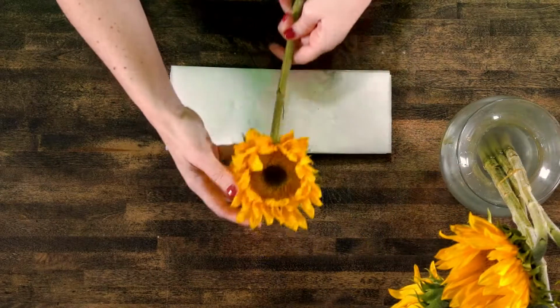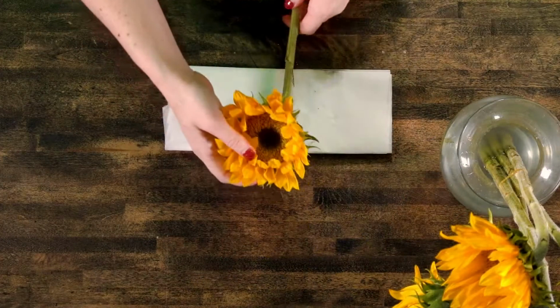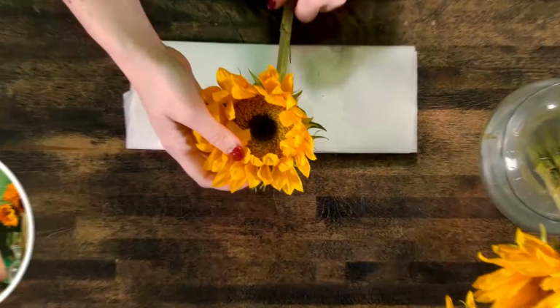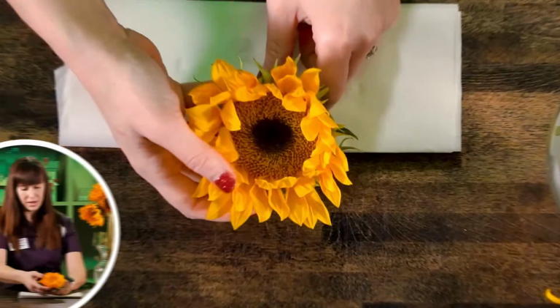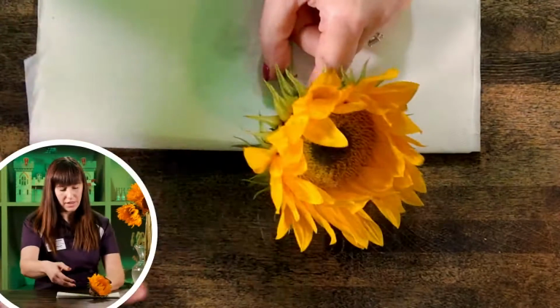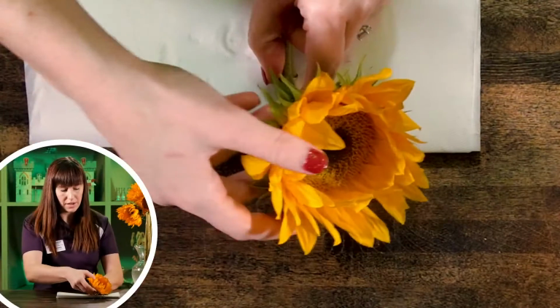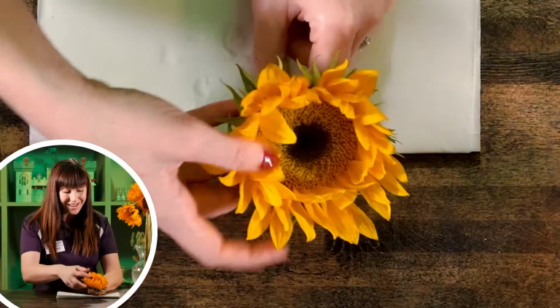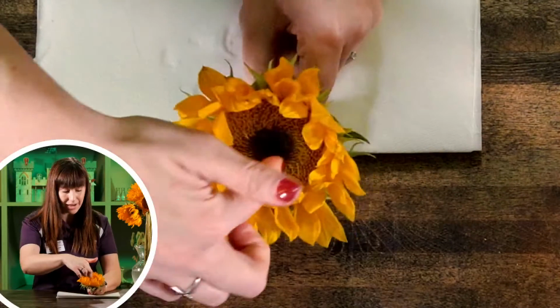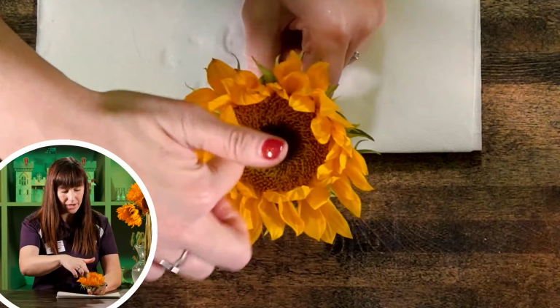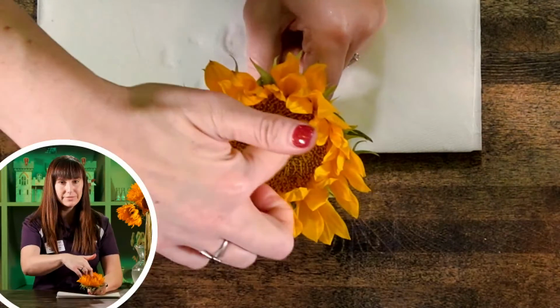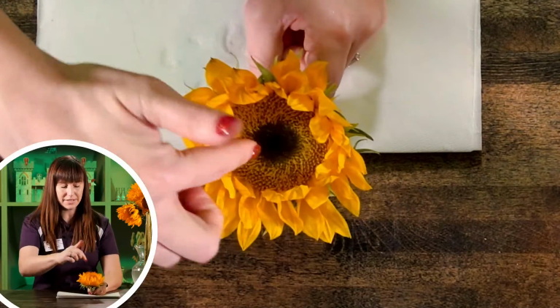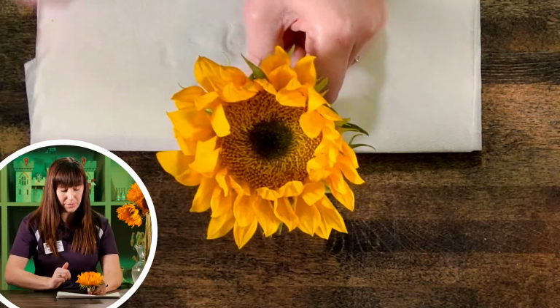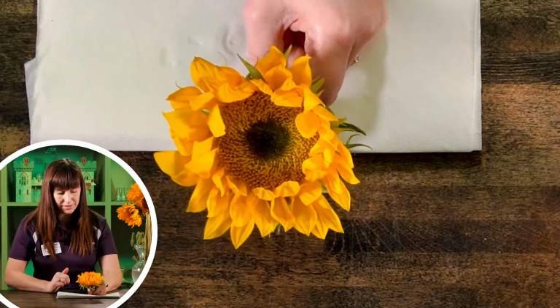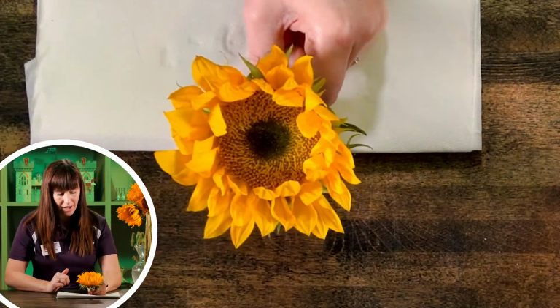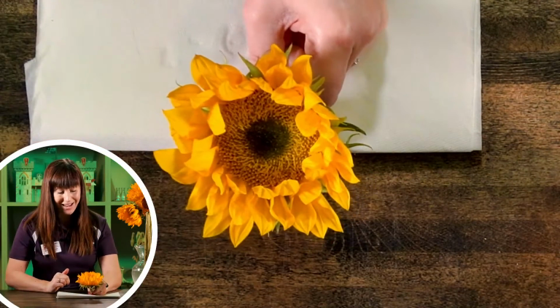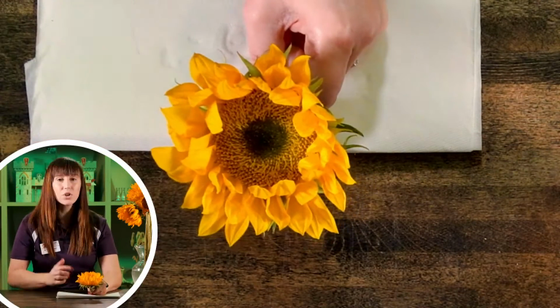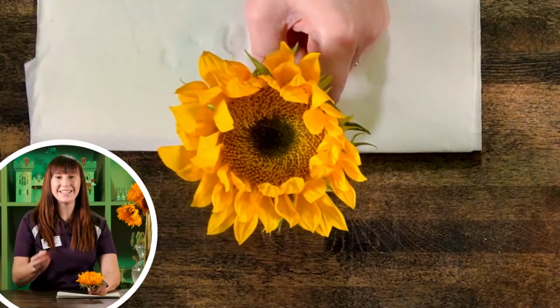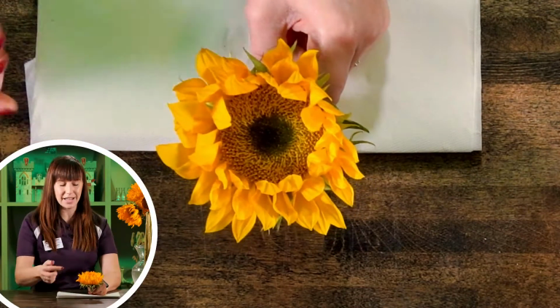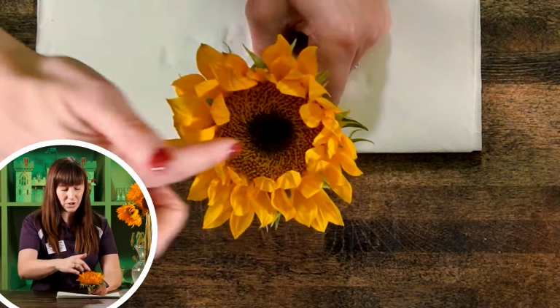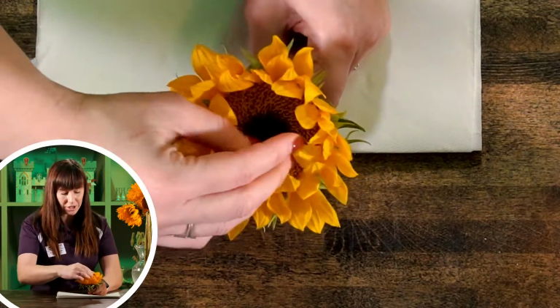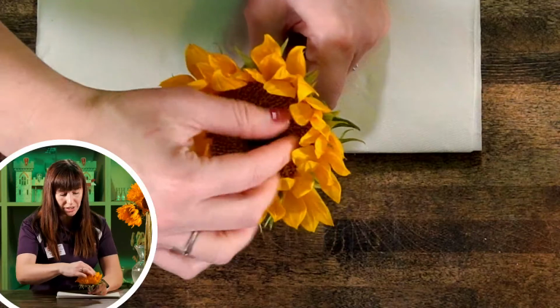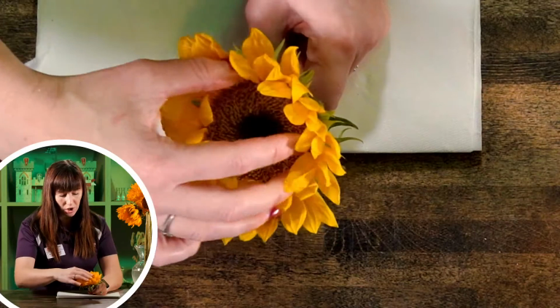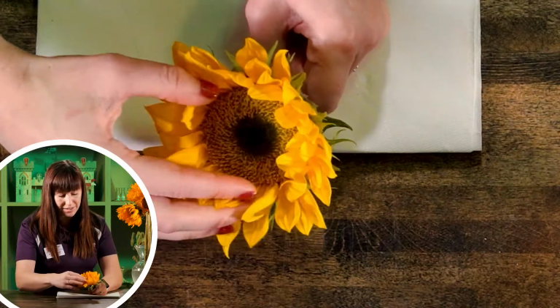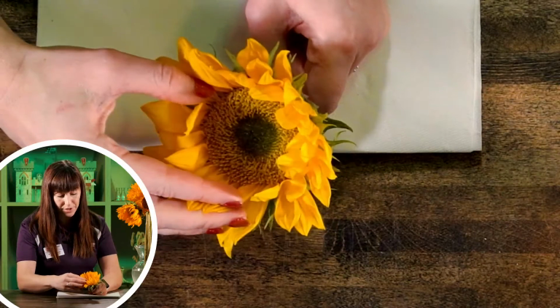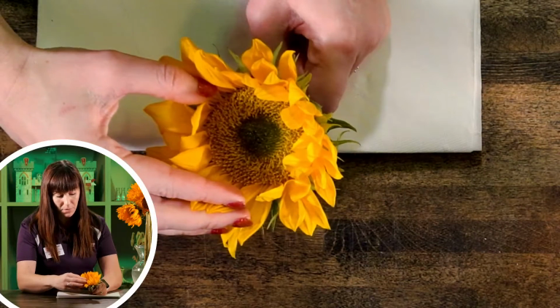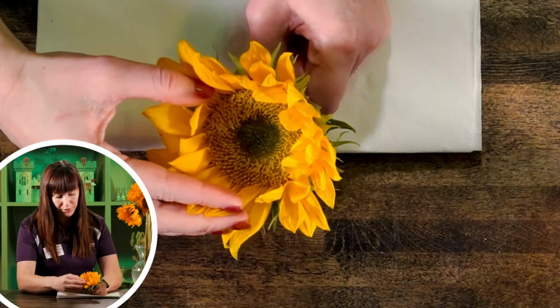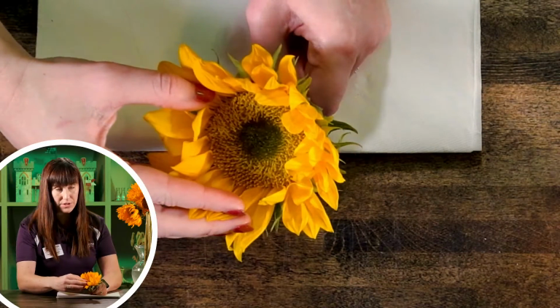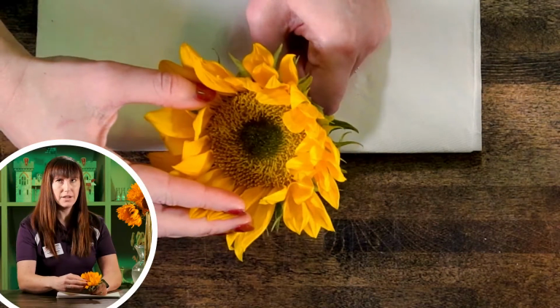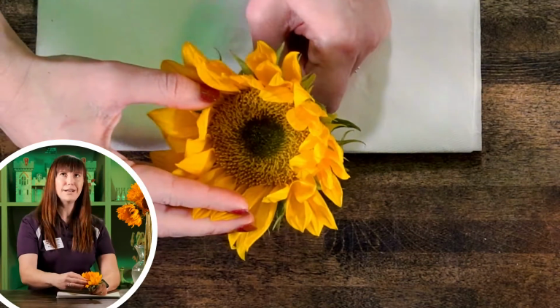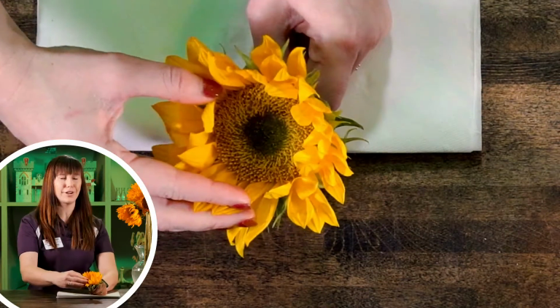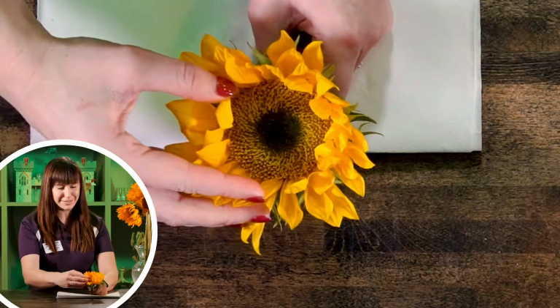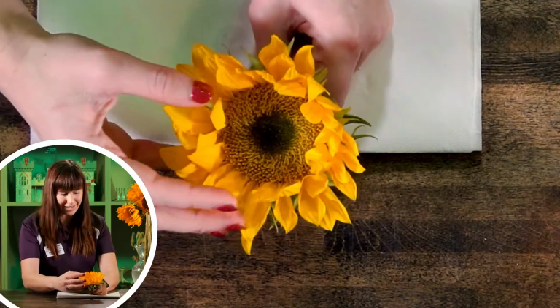And then we have the inside right here, the centerpiece, and it is called a disc. These are actually all different small flowers in there — how crazy is that?